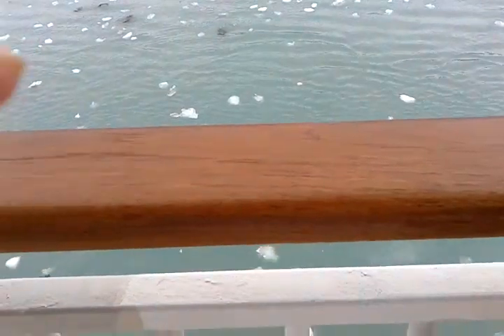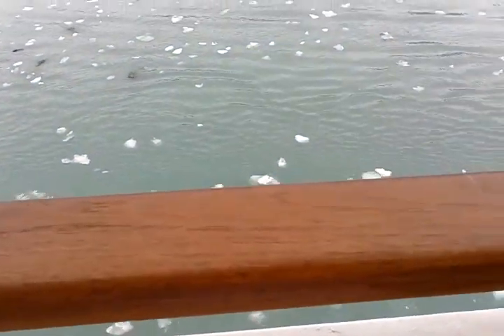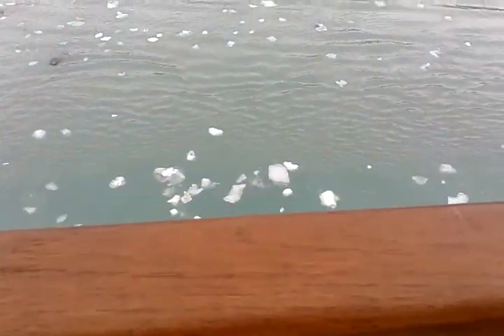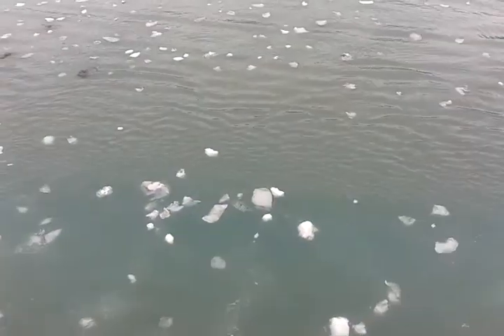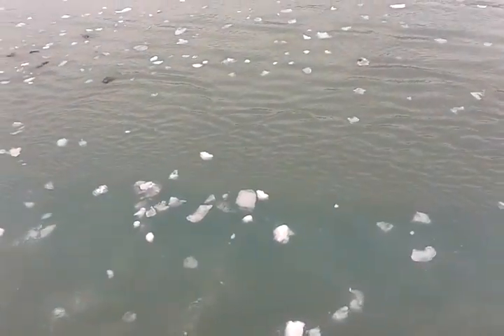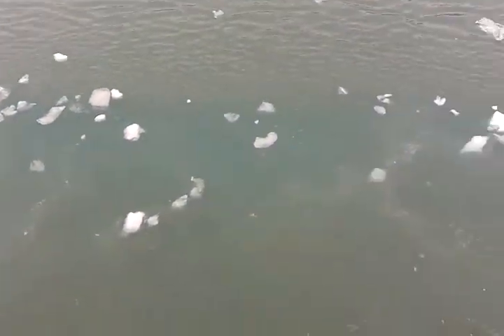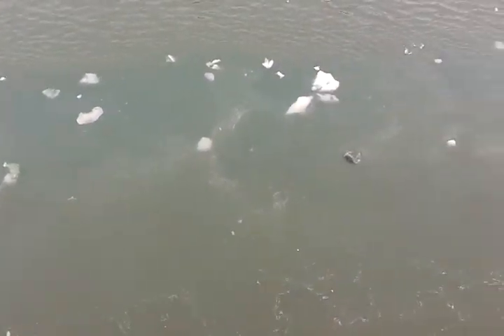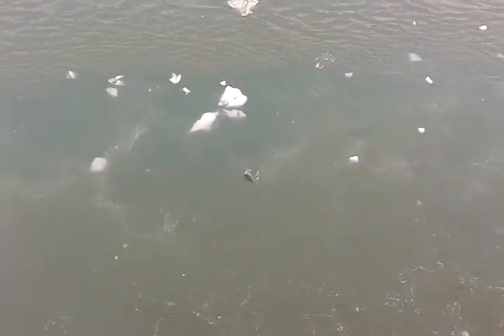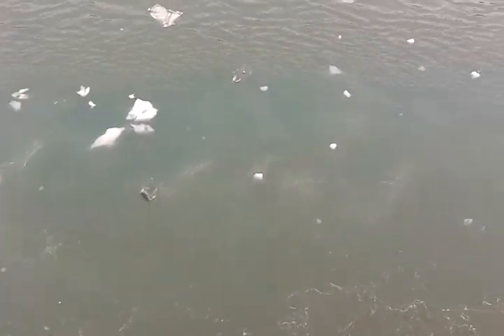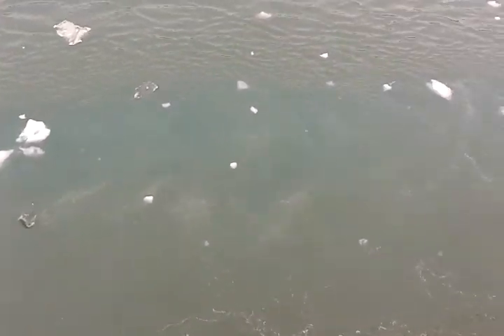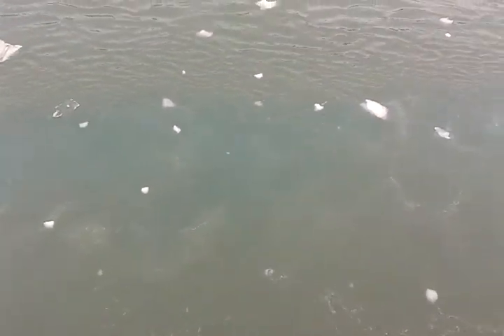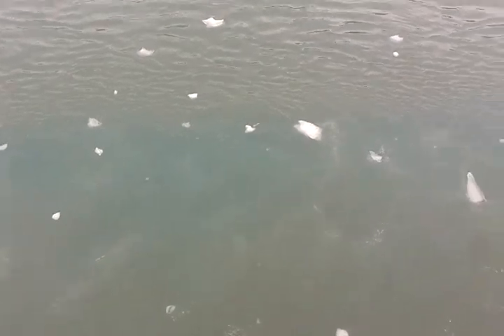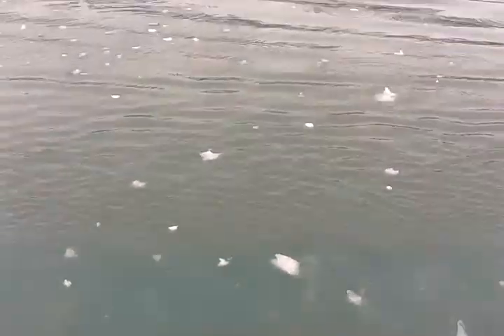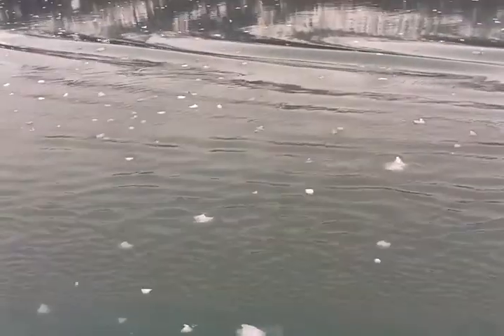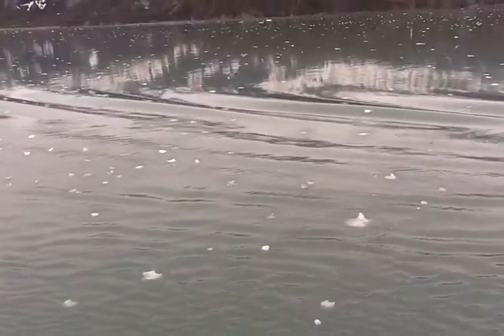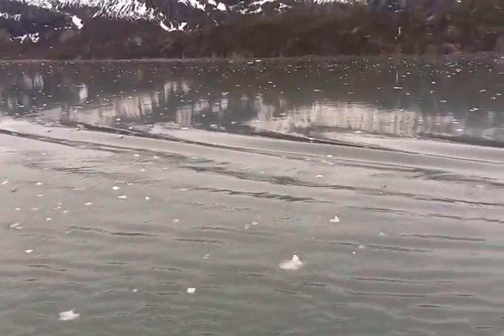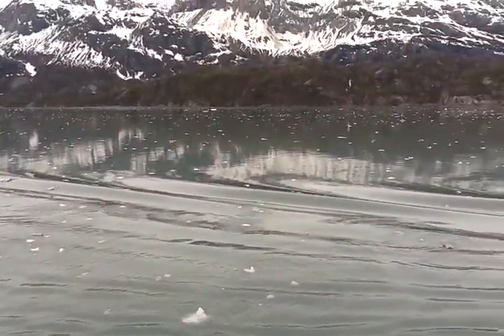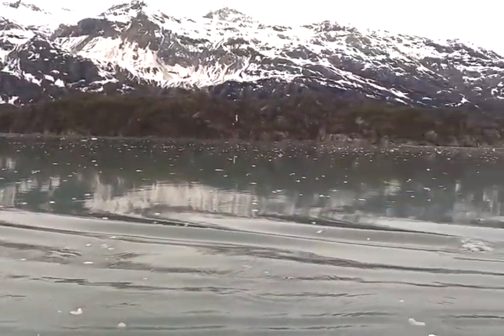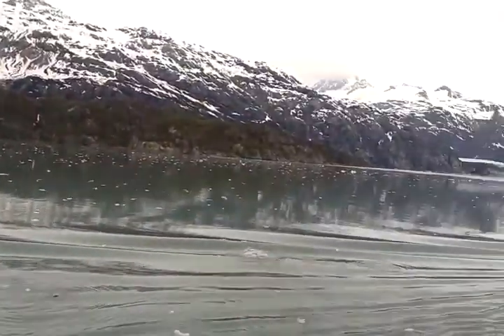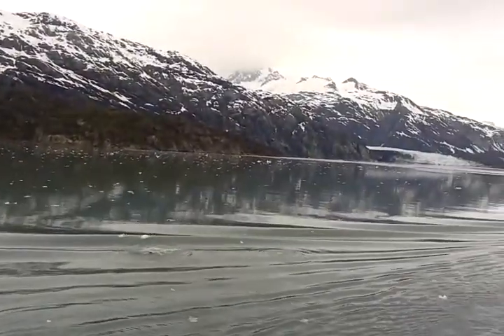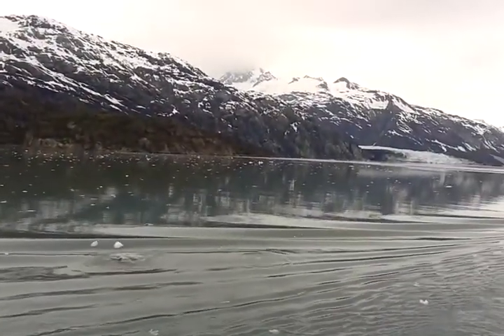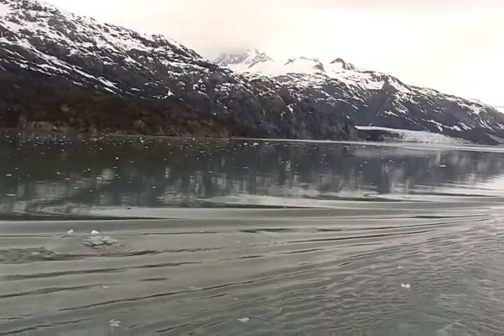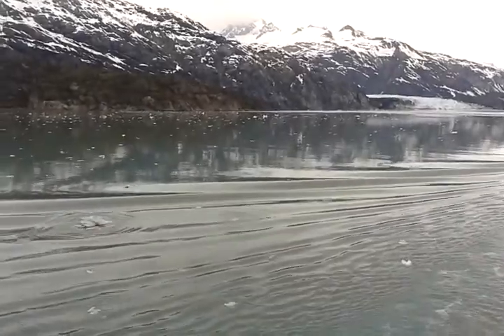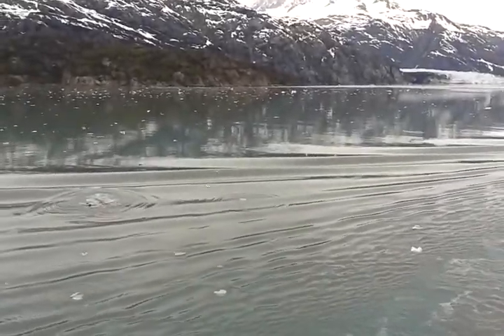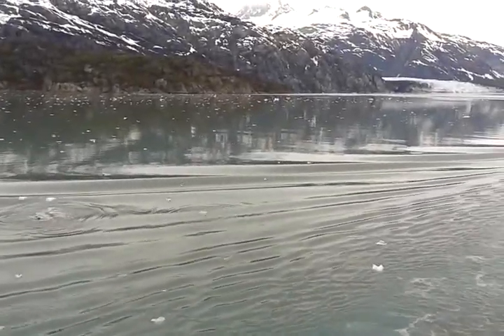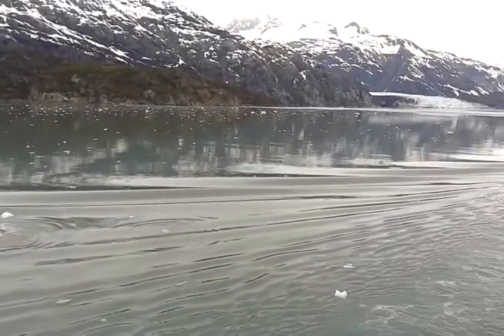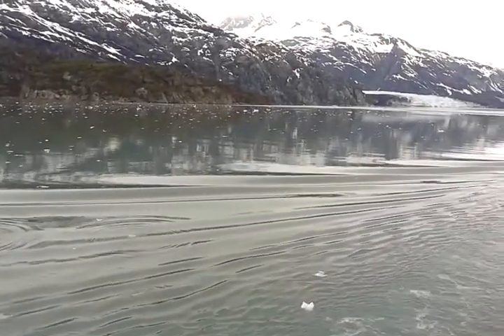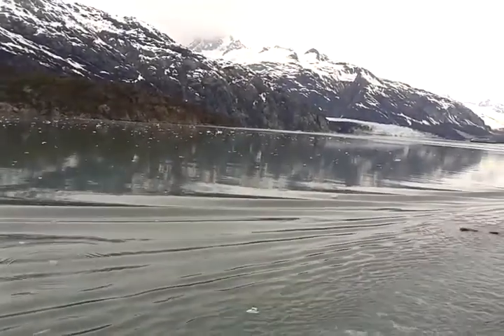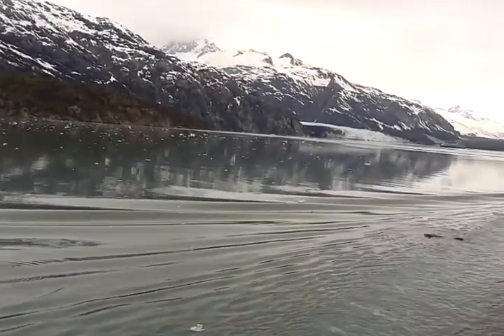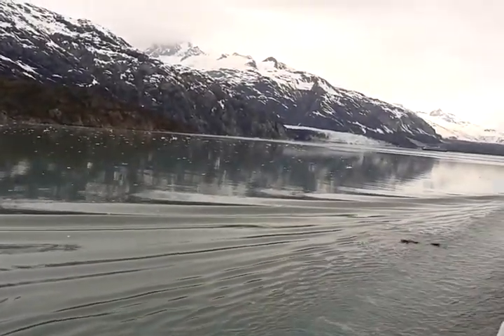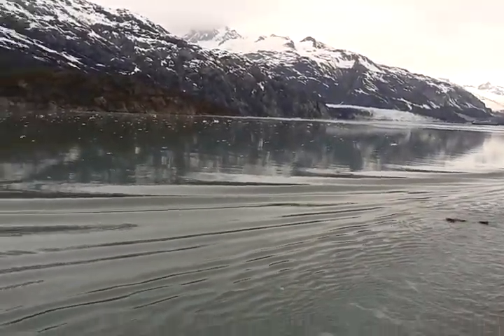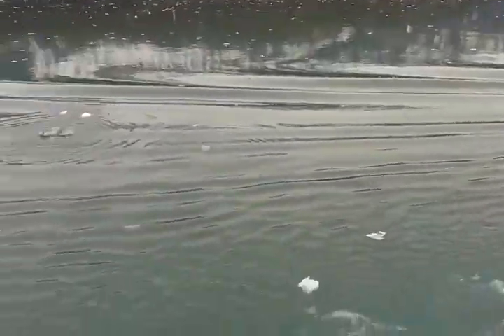It sits on a shelf, so it doesn't go to the bottom of the water here. It's hard to live over it. The ocean water here is alright. It sits up on a shelf — it's naked there.